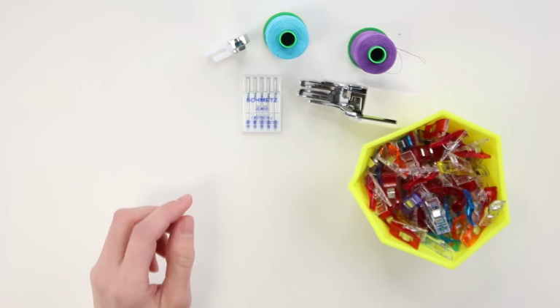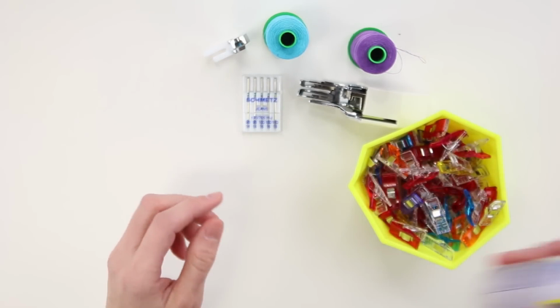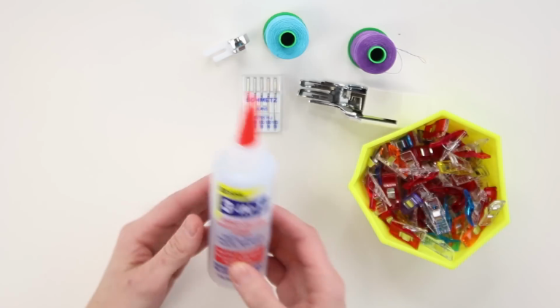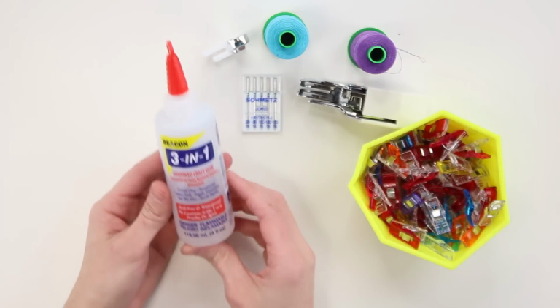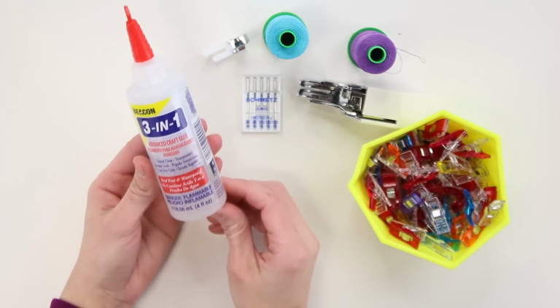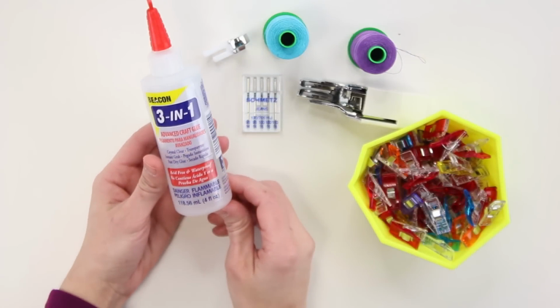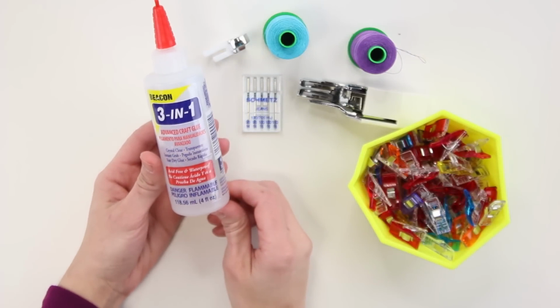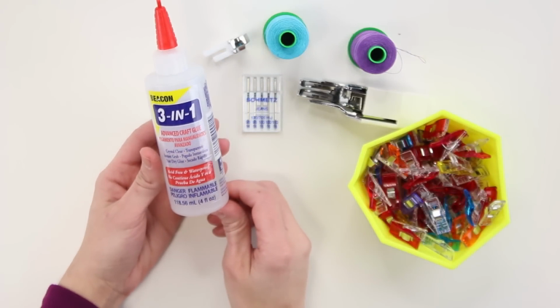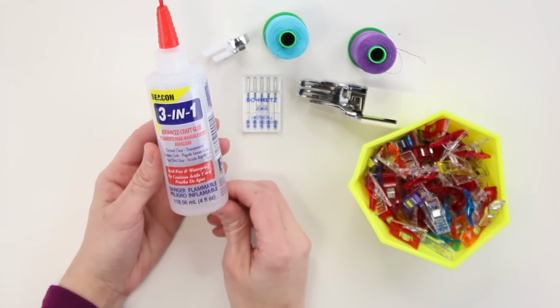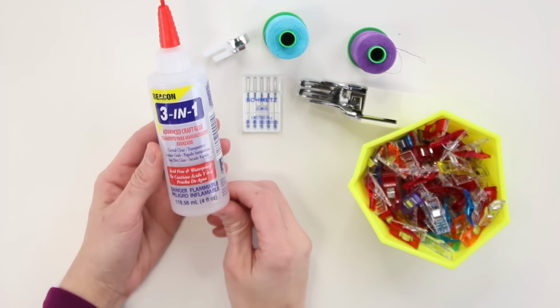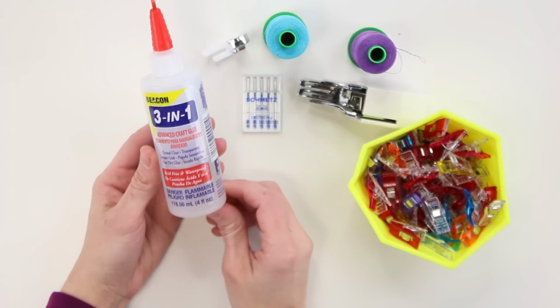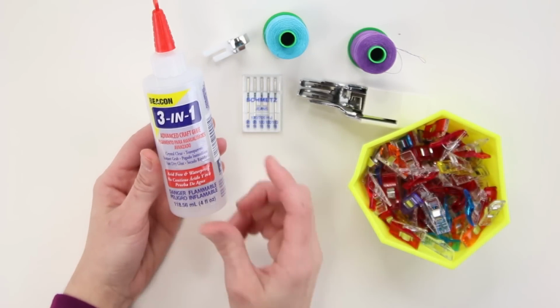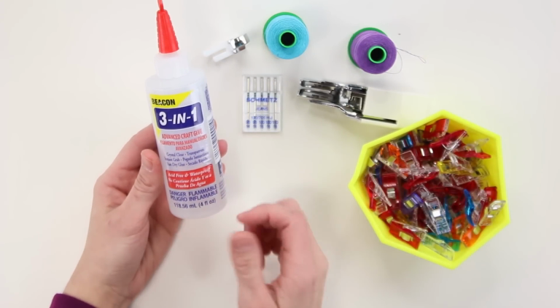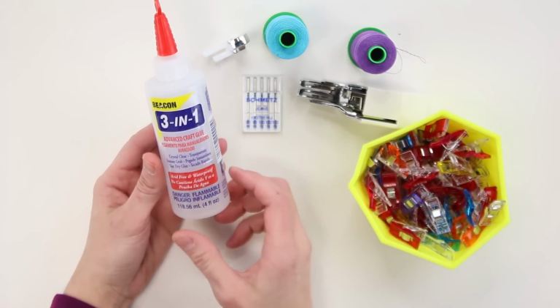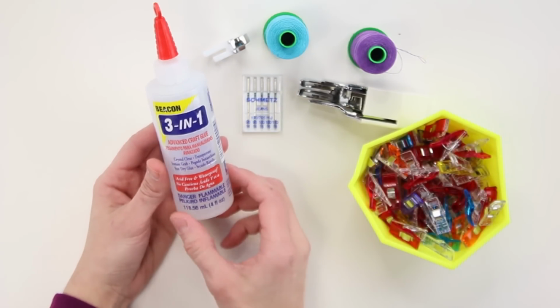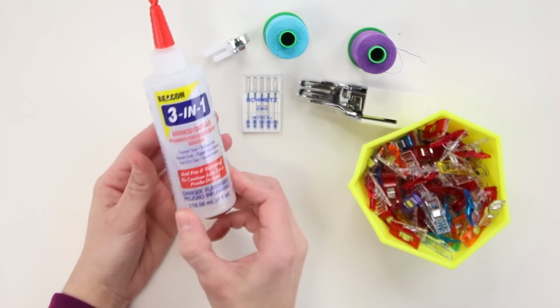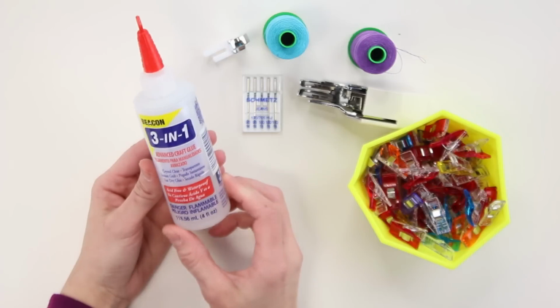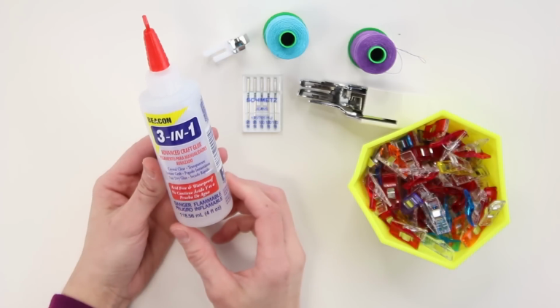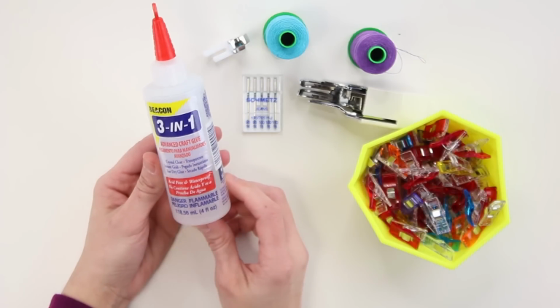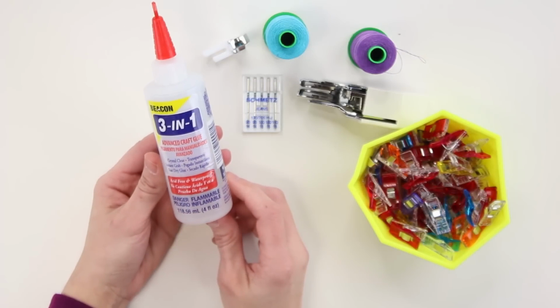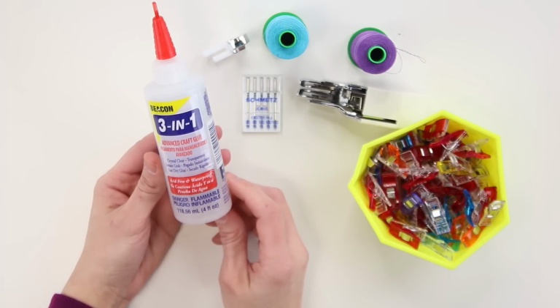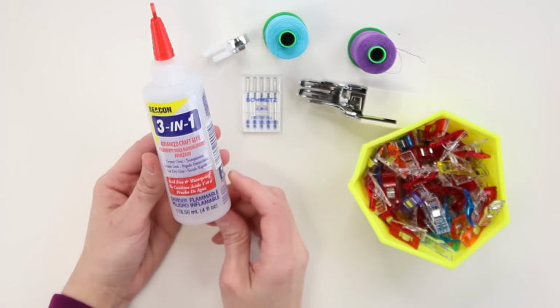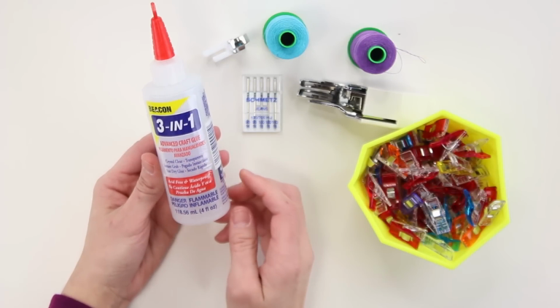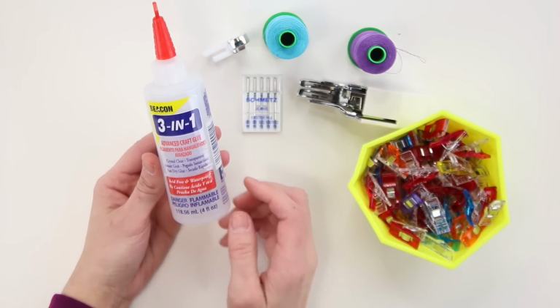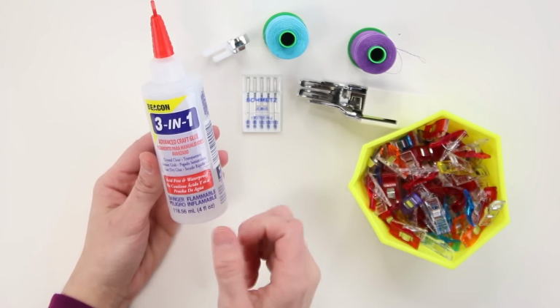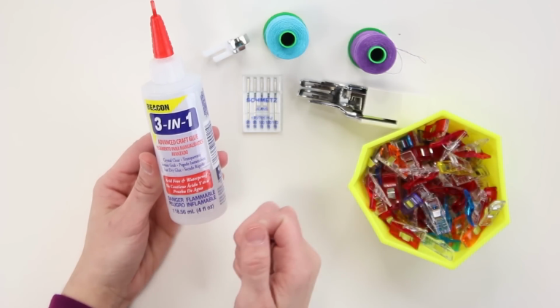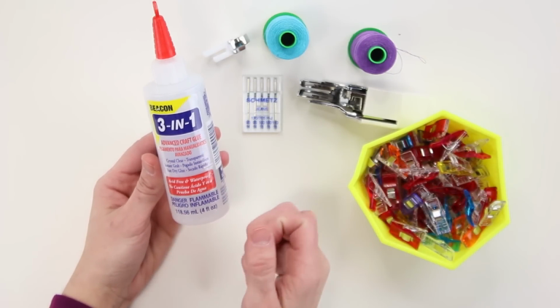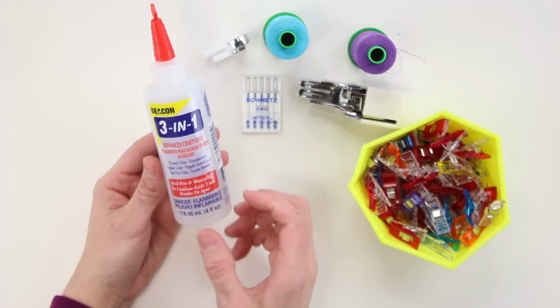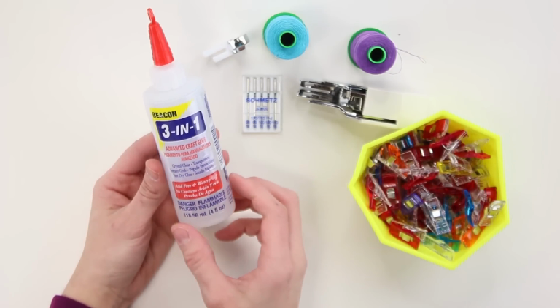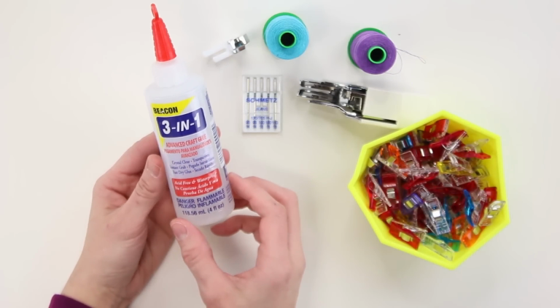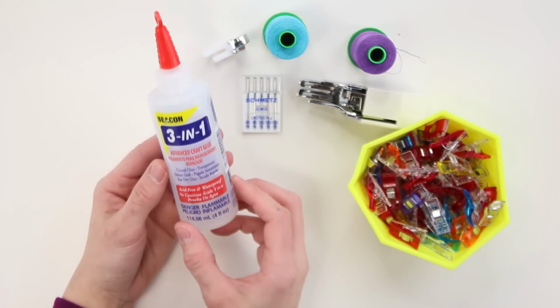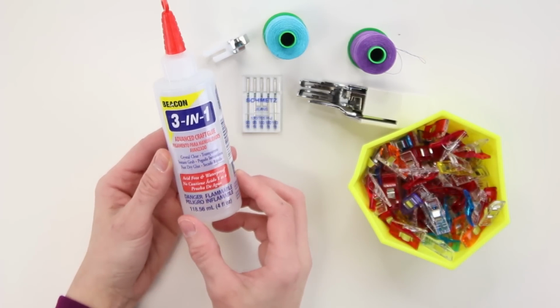And lastly, fabric glue for composing and putting handles together. I like using this Beacon 3-in-1 just because it's not as watery as some other glues and not as messy.